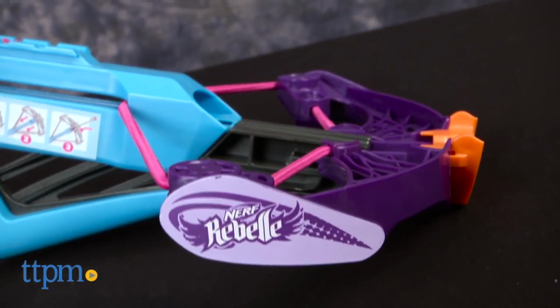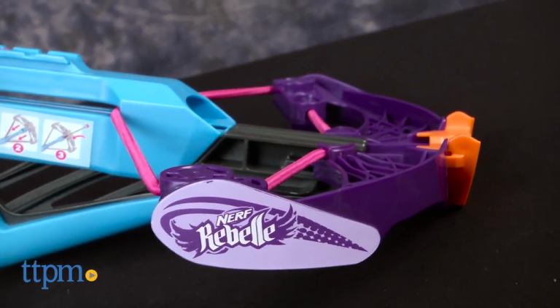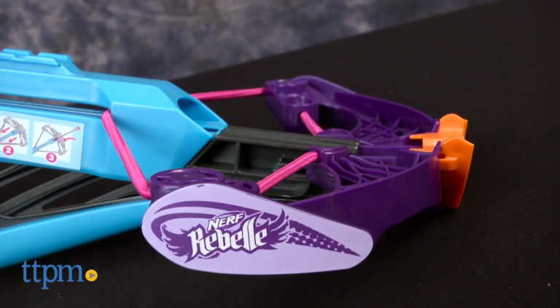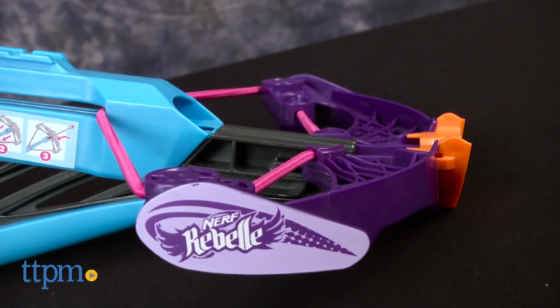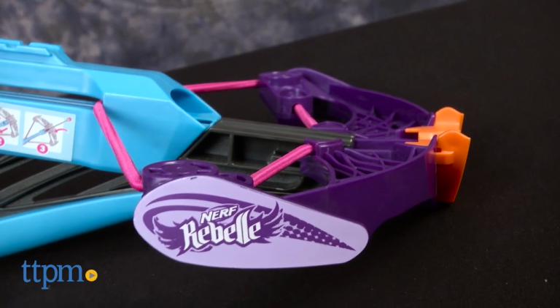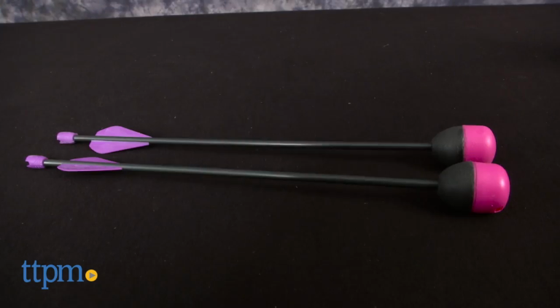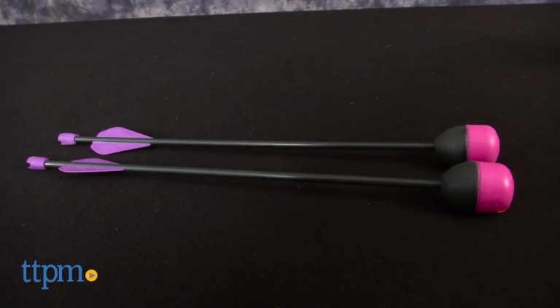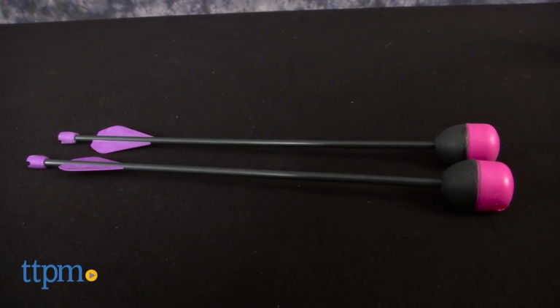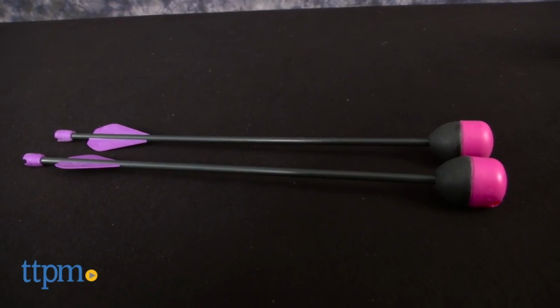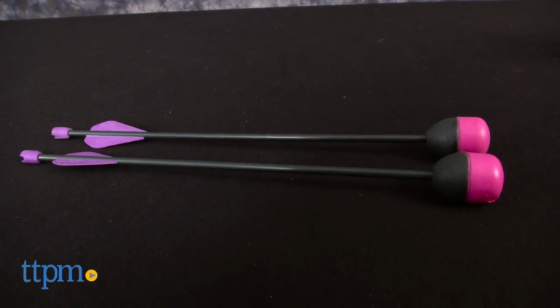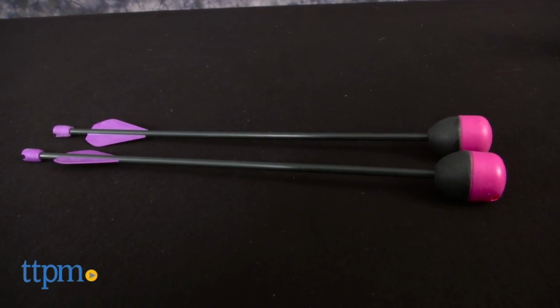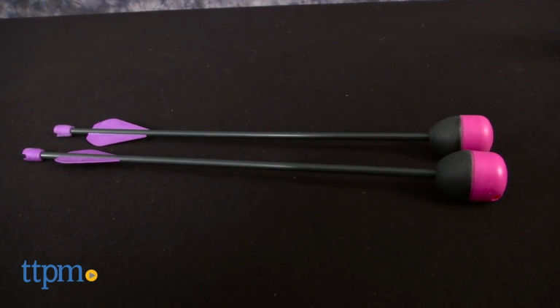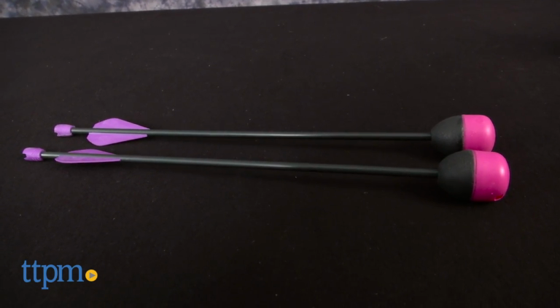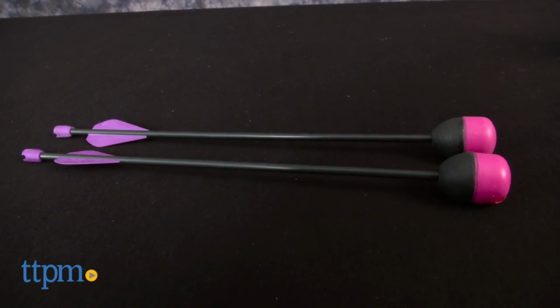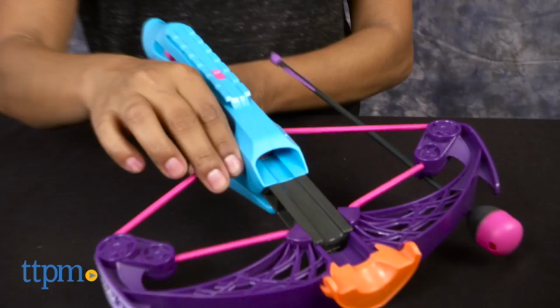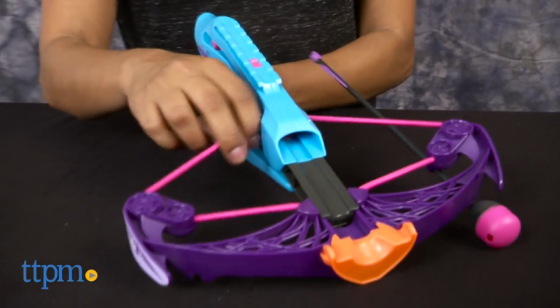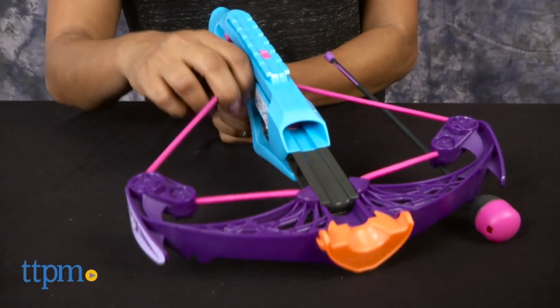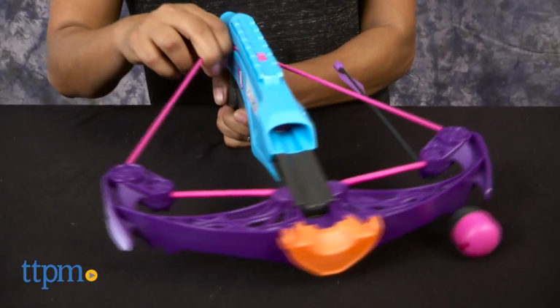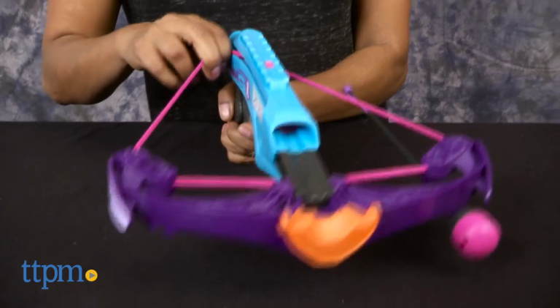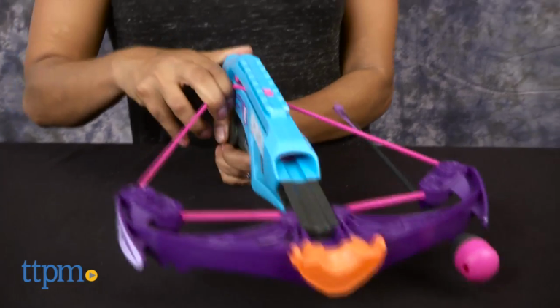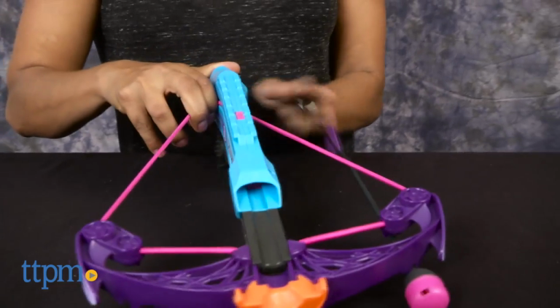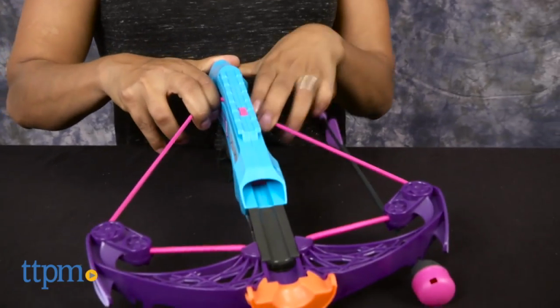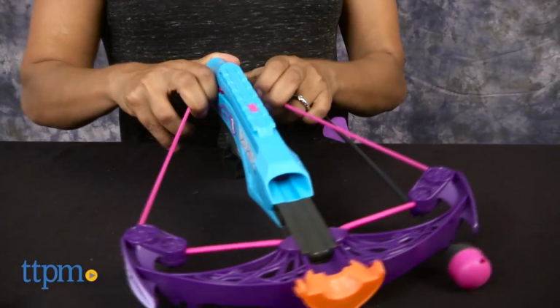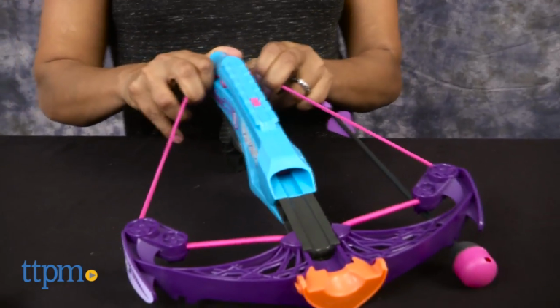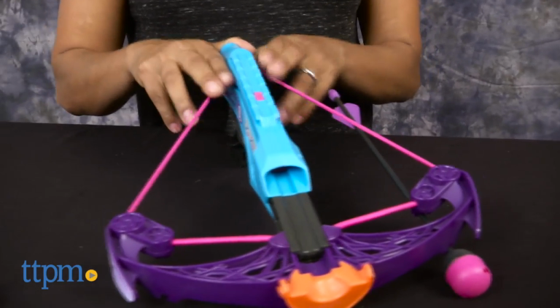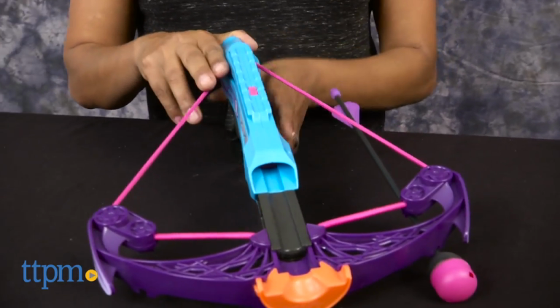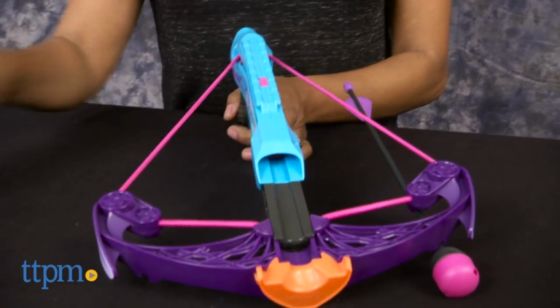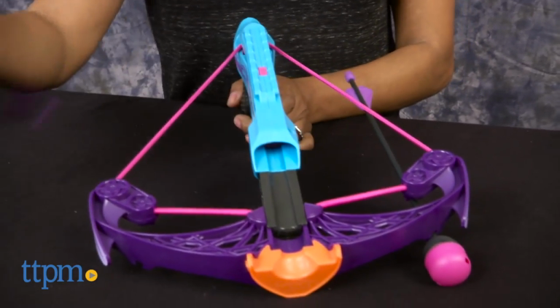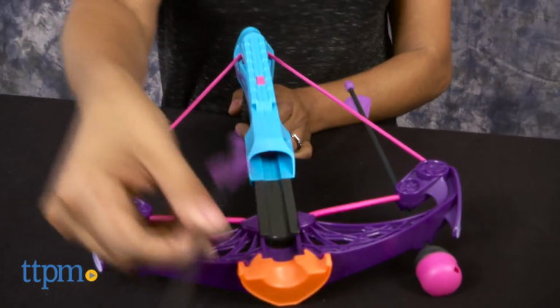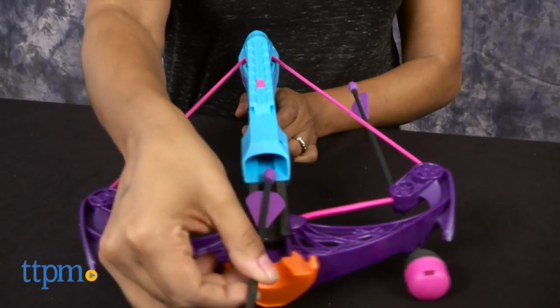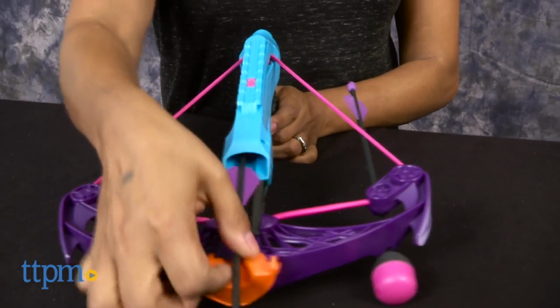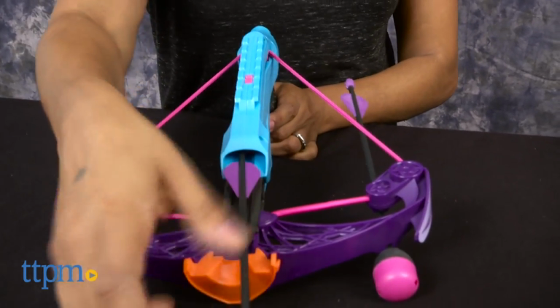Don't let the colors fool you. This is a crossbow fit for the fiercest of spies. To load up, simply pull back the string, load up your arrow, find your target, and pull the trigger.